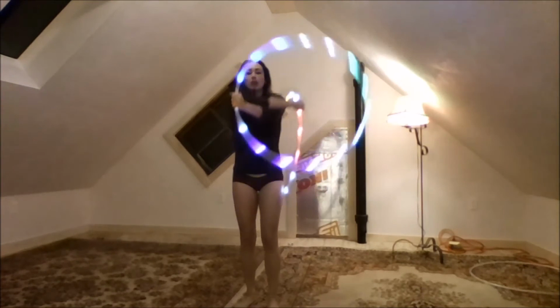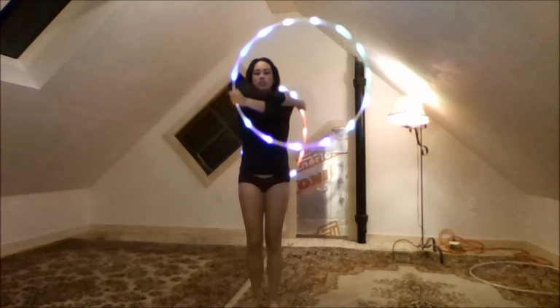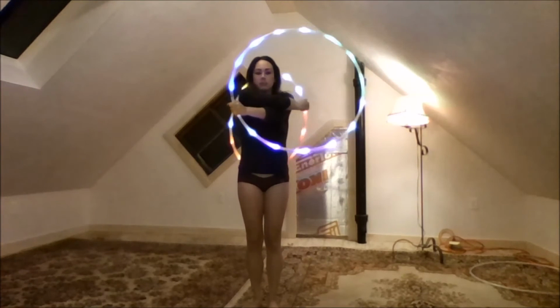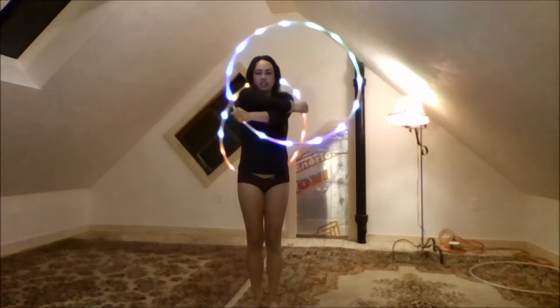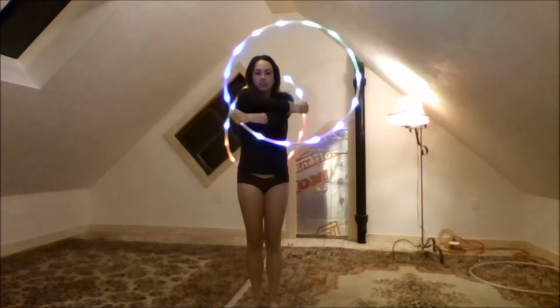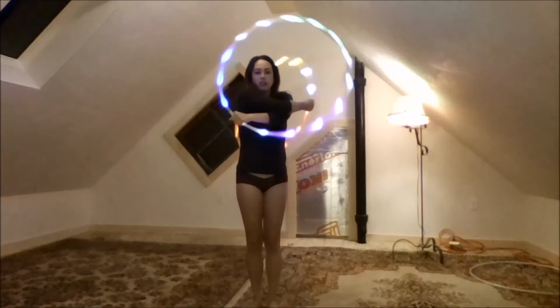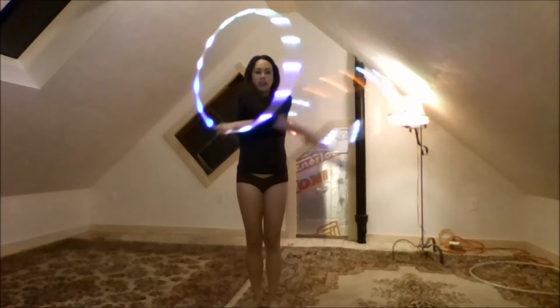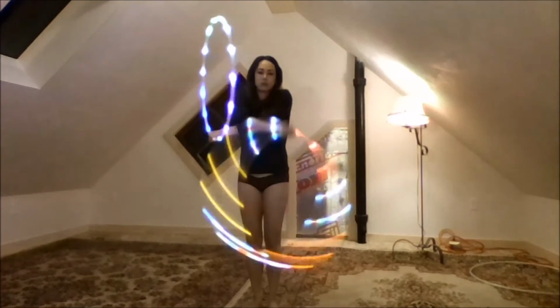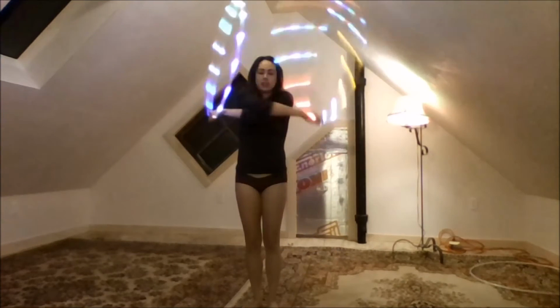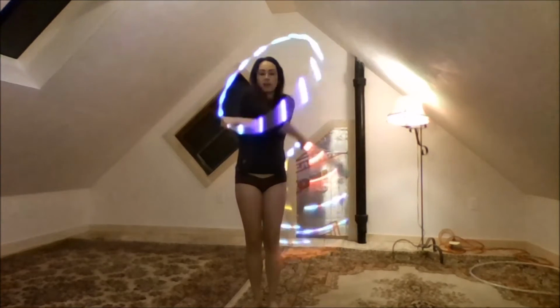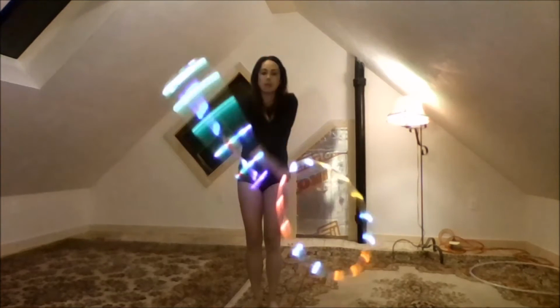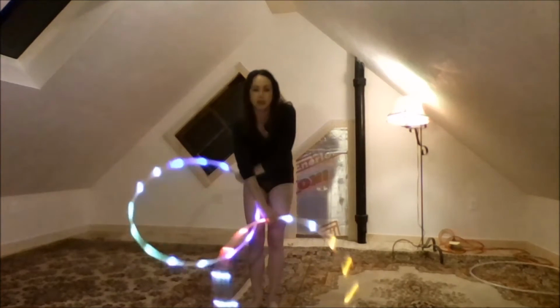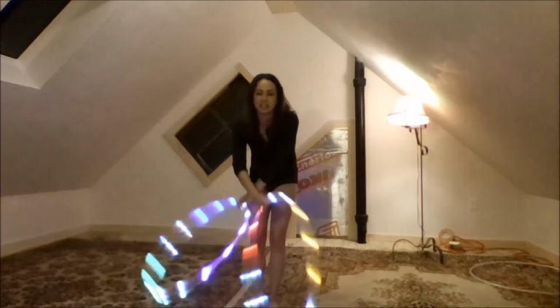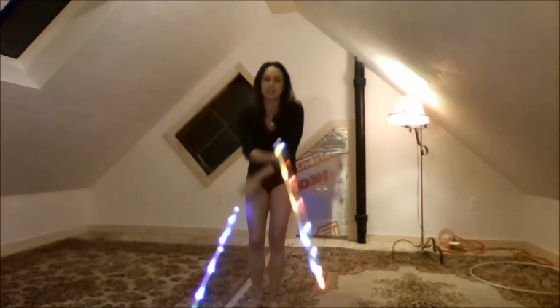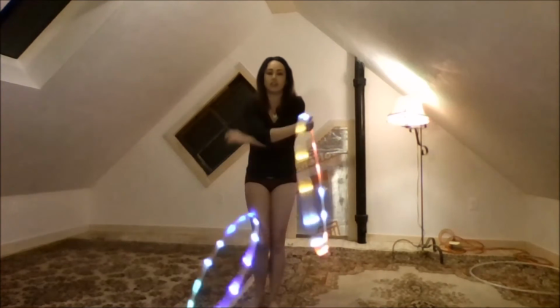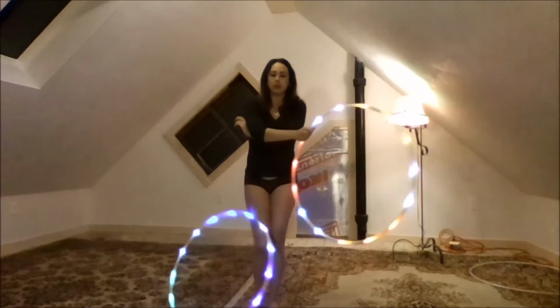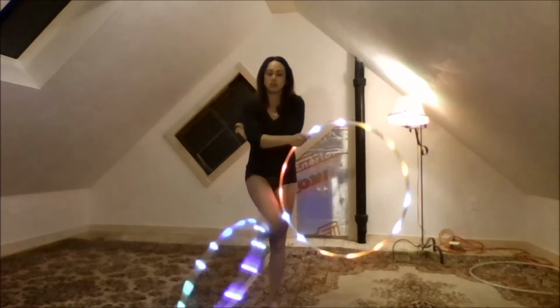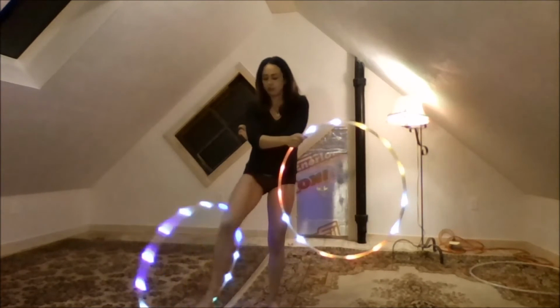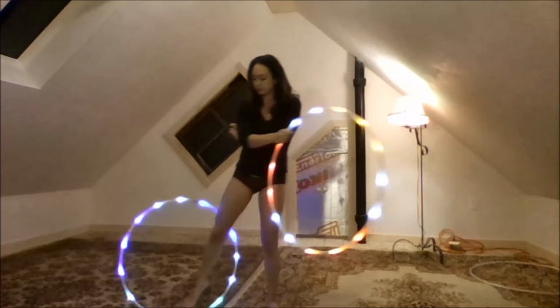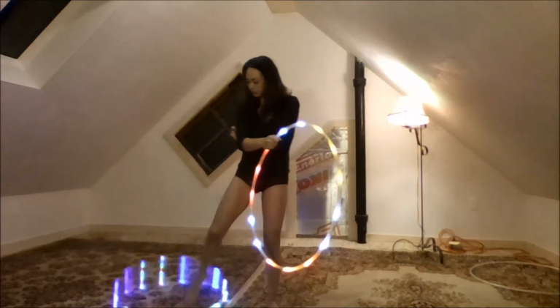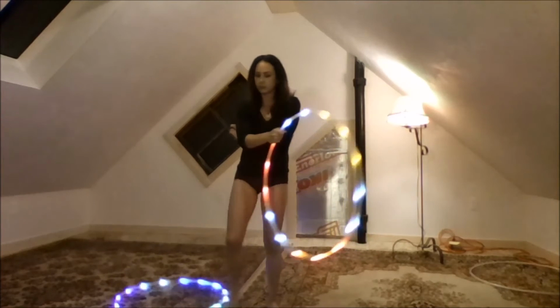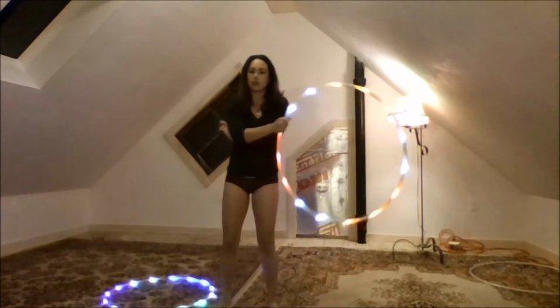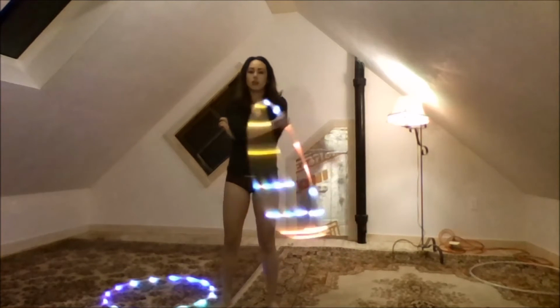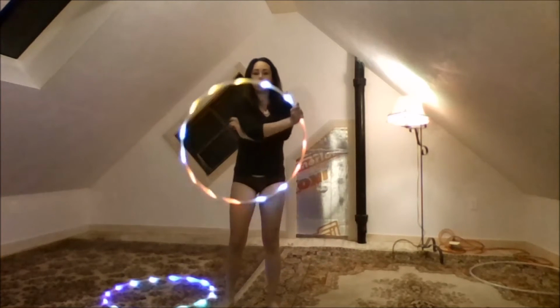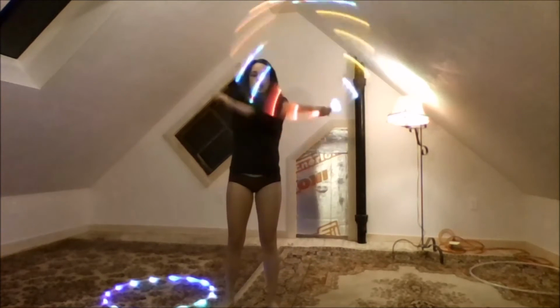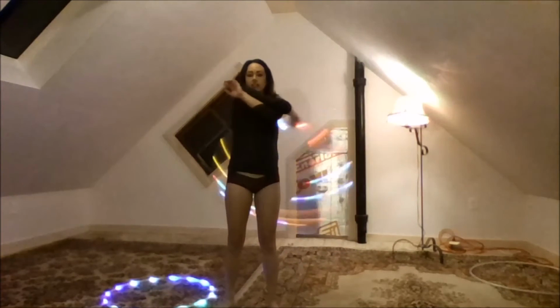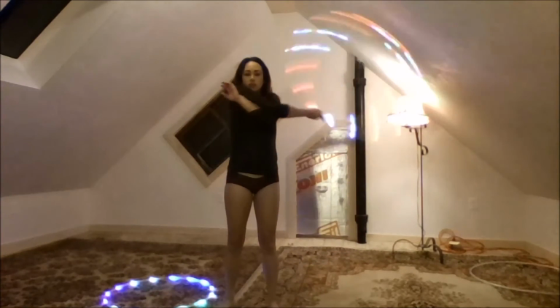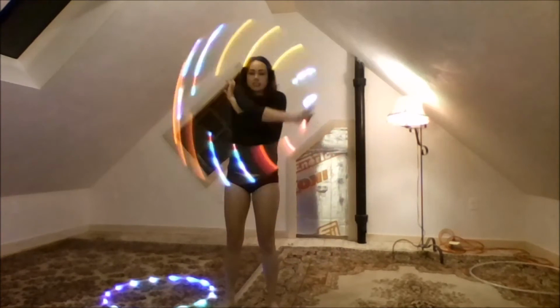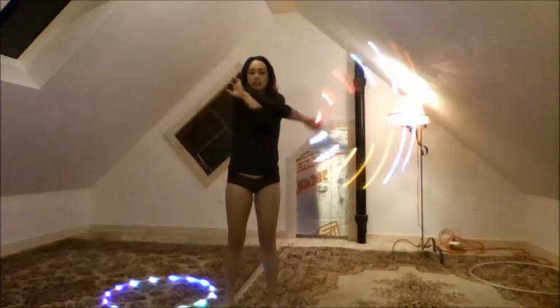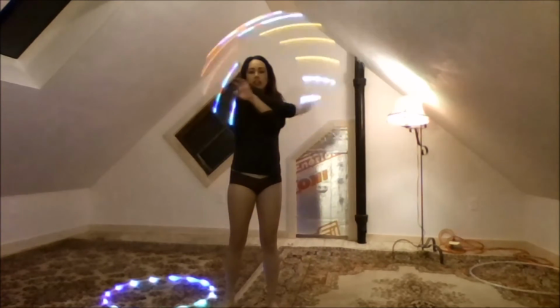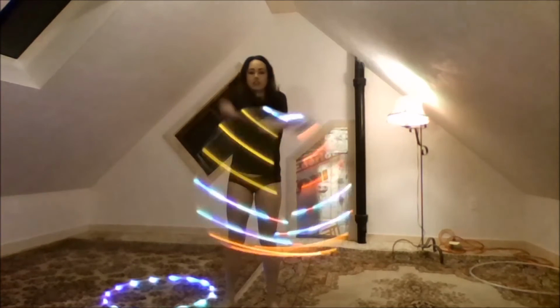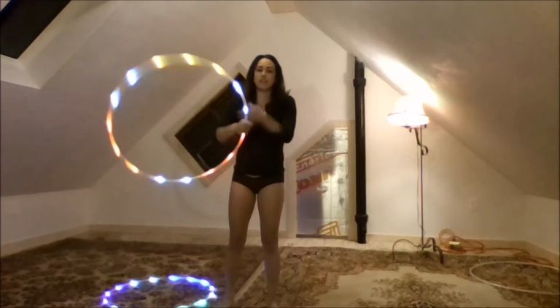Once you're in this position, you're then able to weave. I recommend you try one side and then the other. For one side, just have your arms crossed and do the weave.